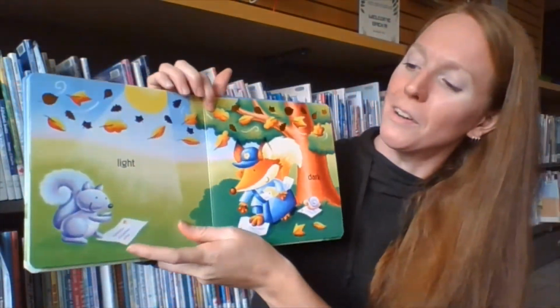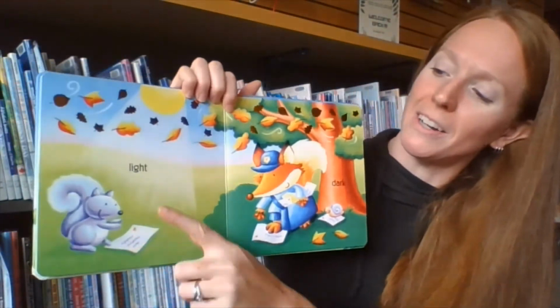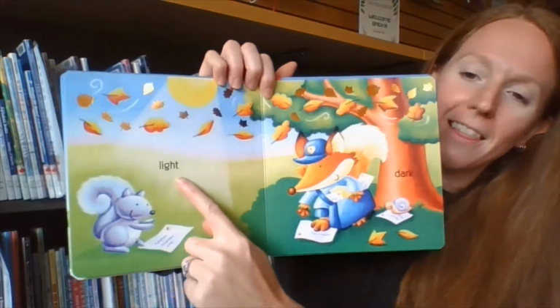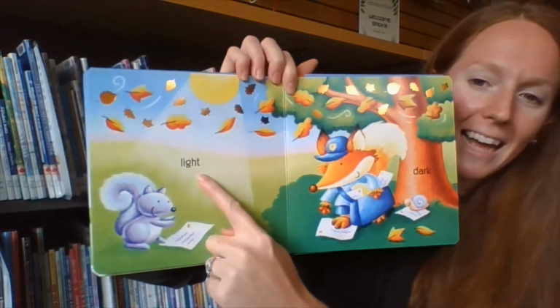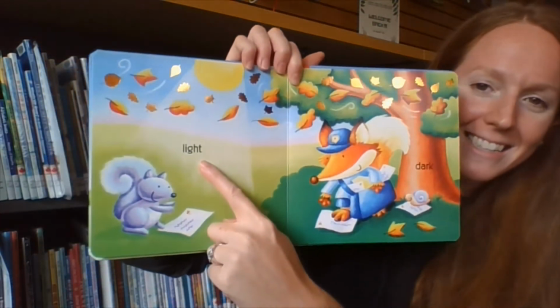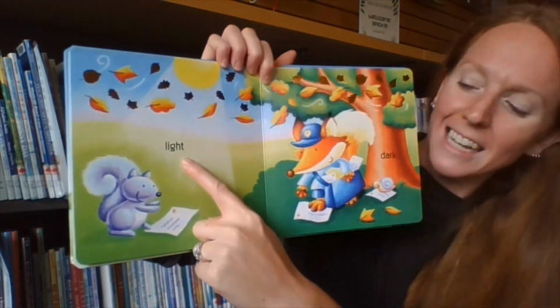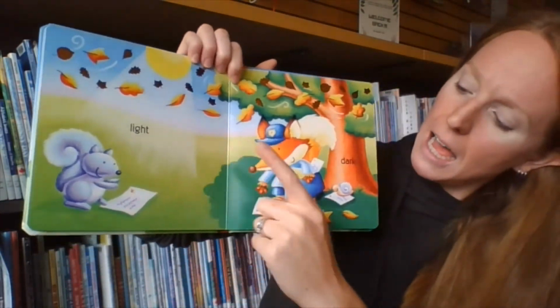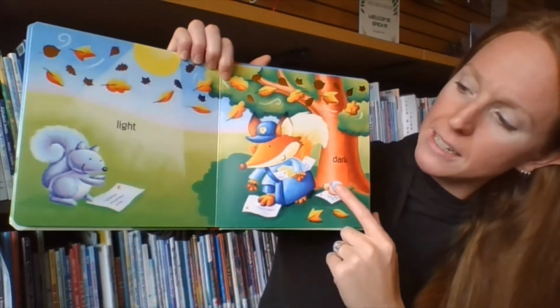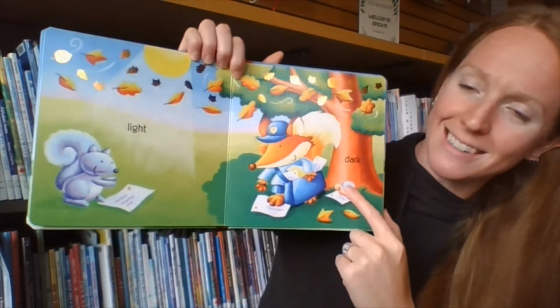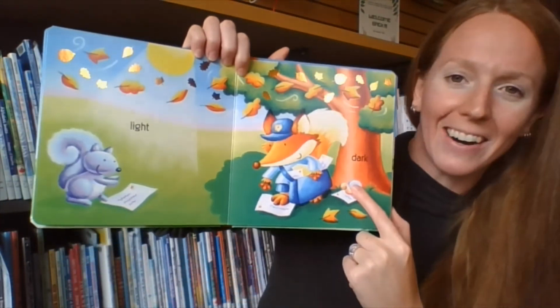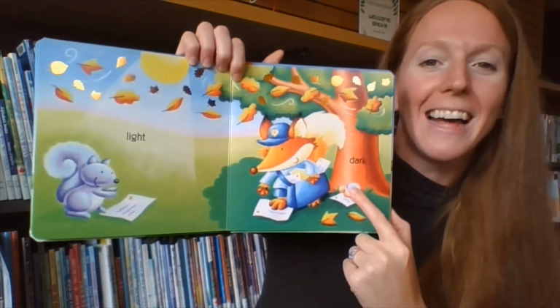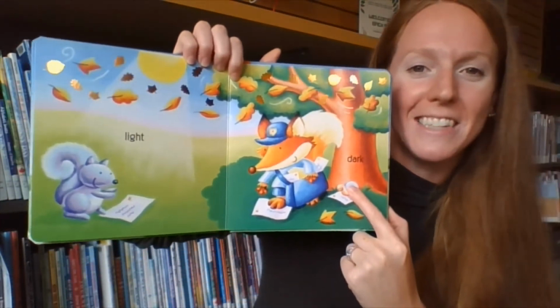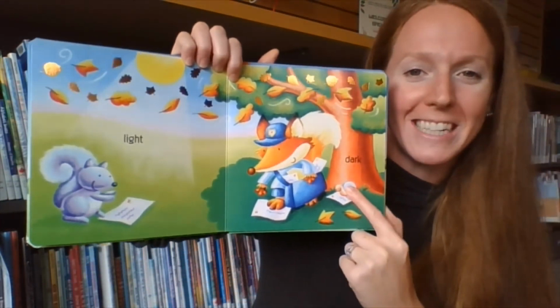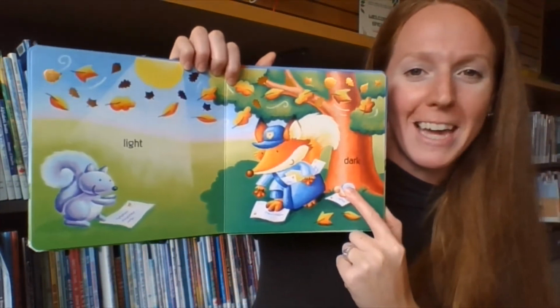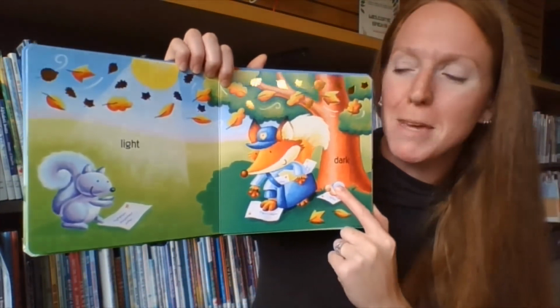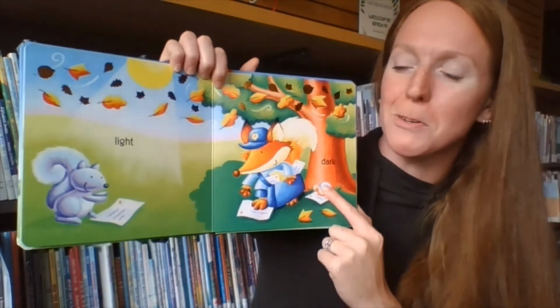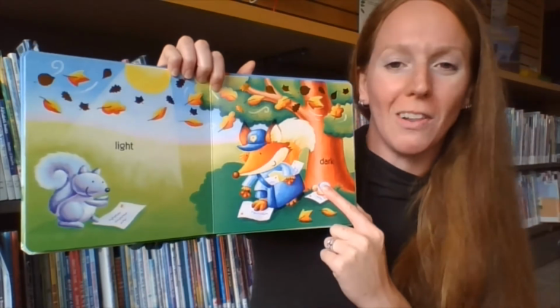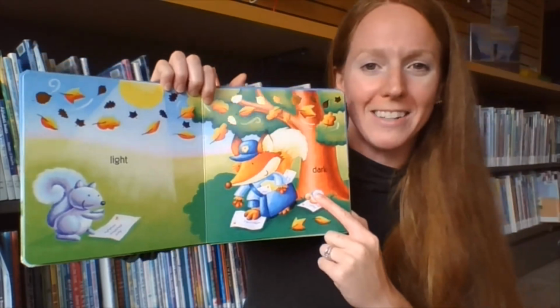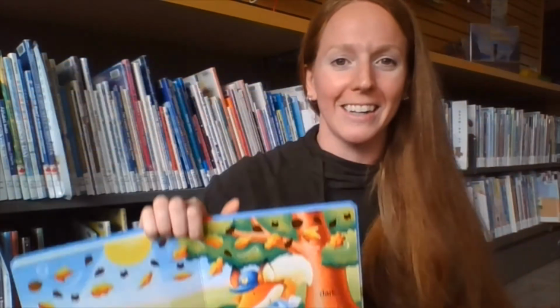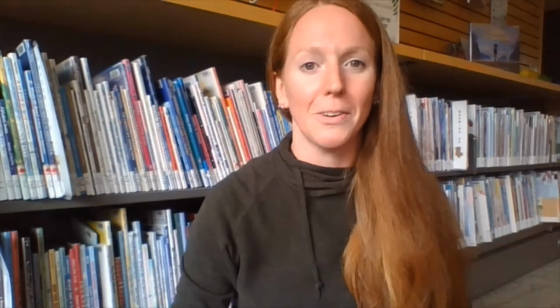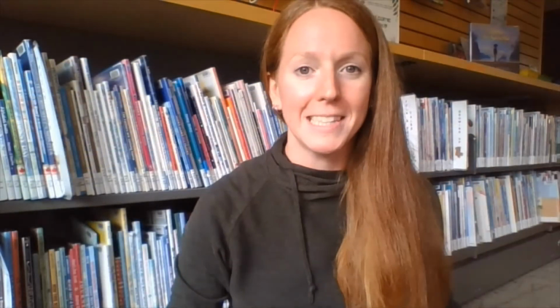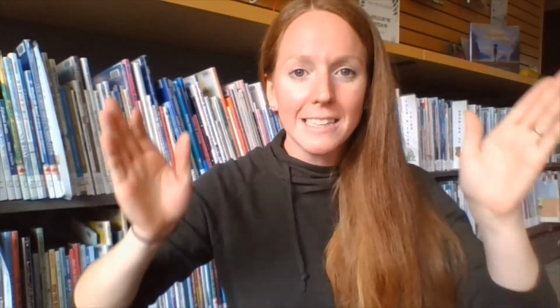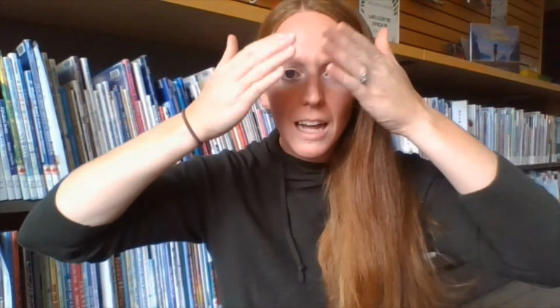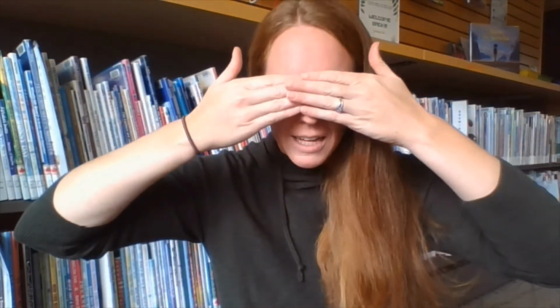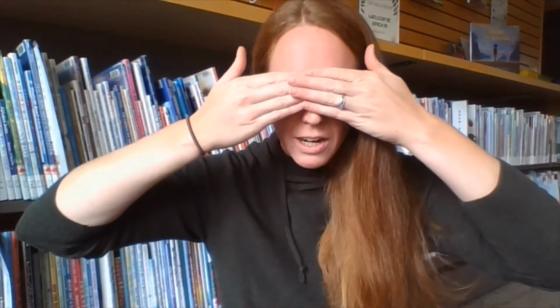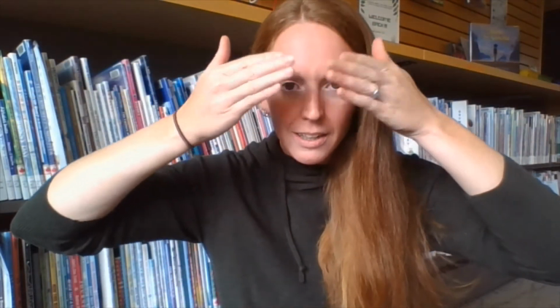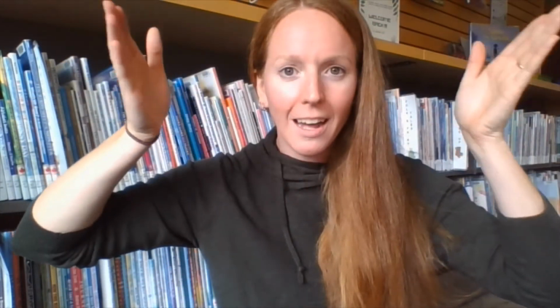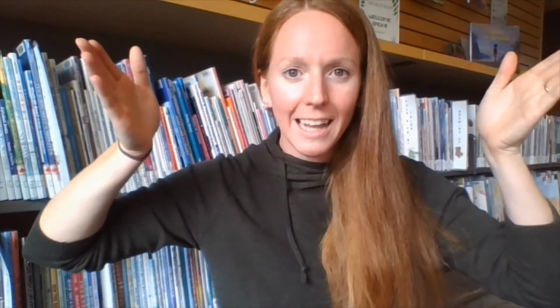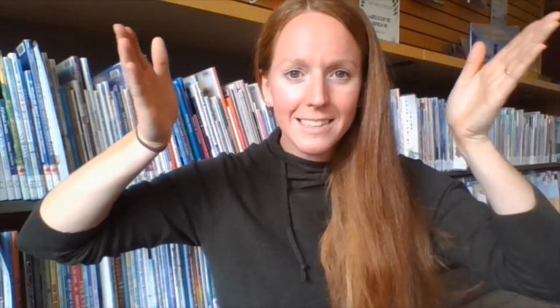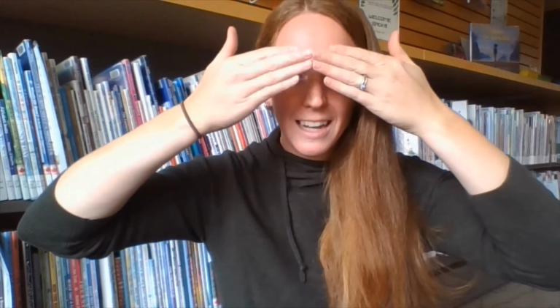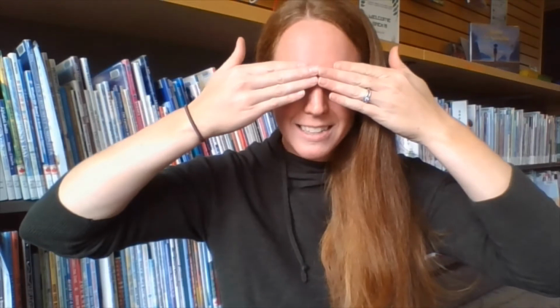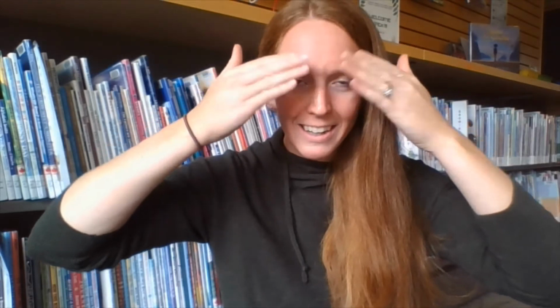We've got the light and dark. This is a fun chance to play a game of Peek-A-Boo, to show light and dark. So right now it's light, and dark, light, and dark.